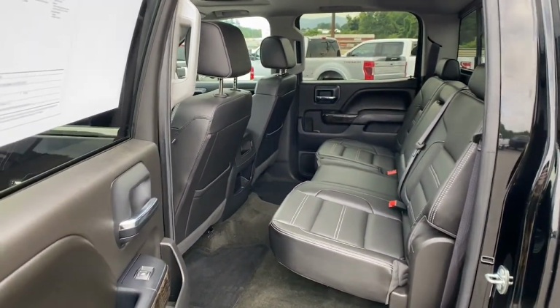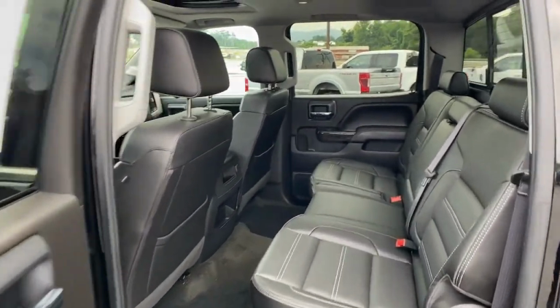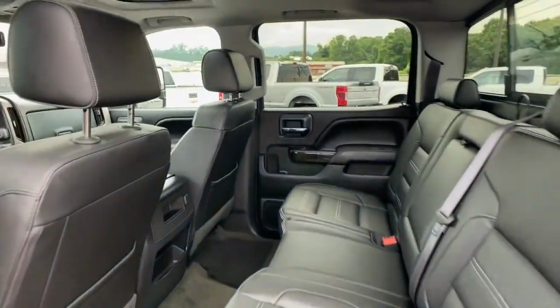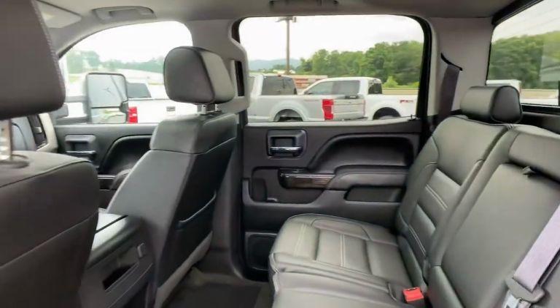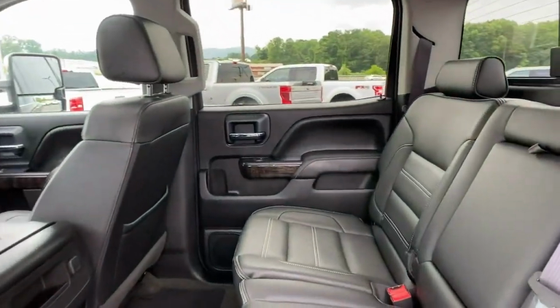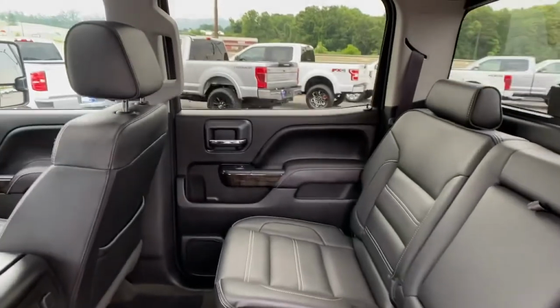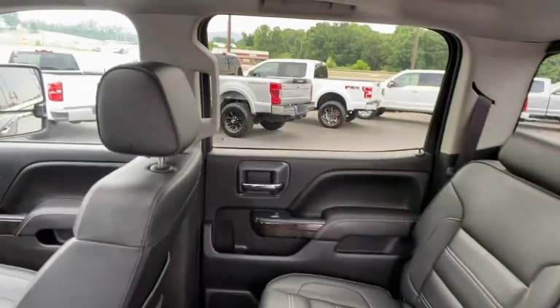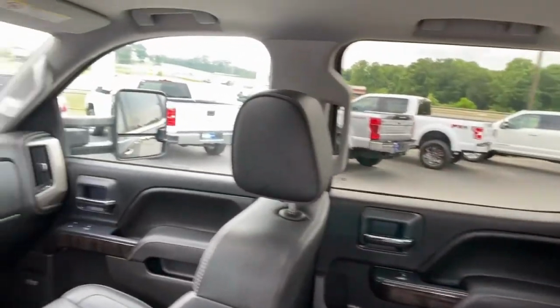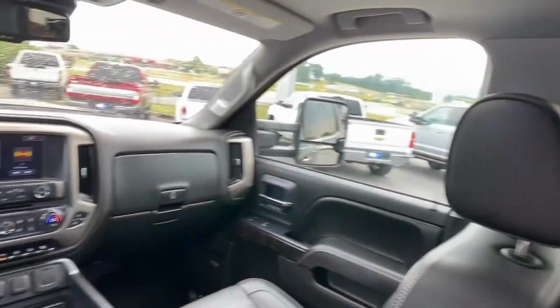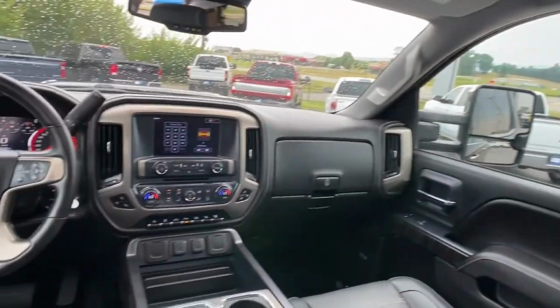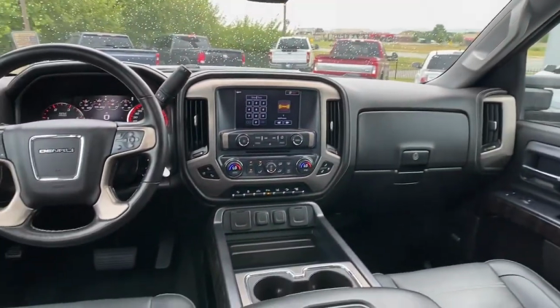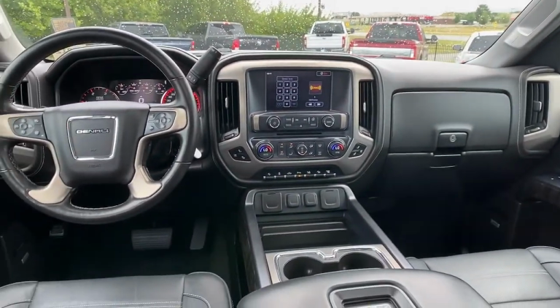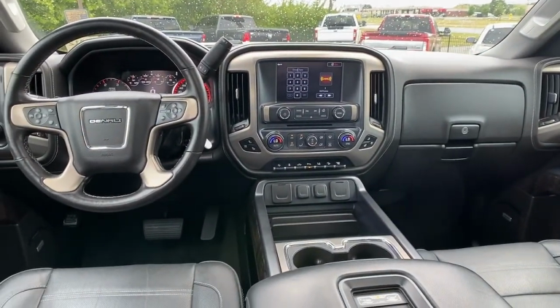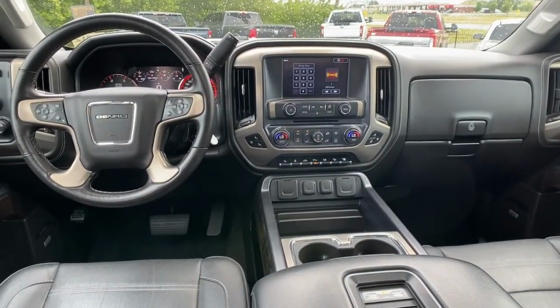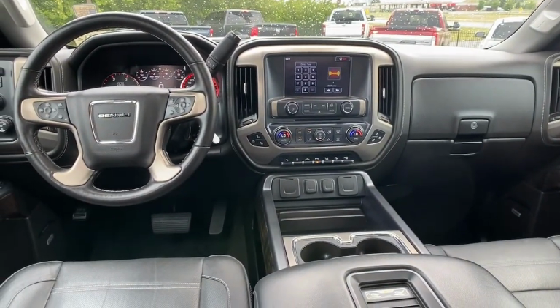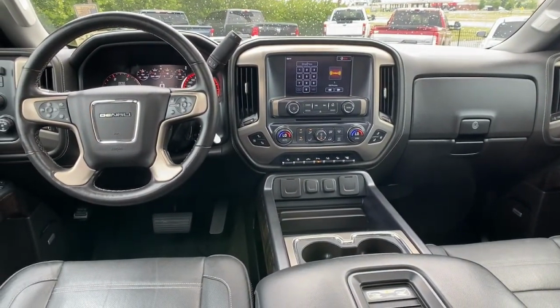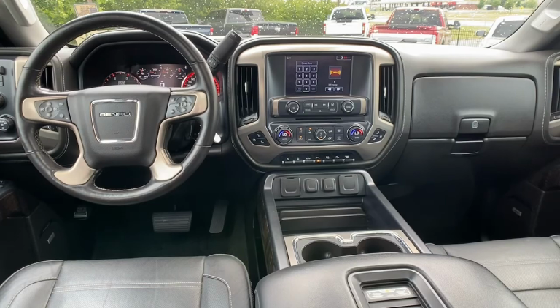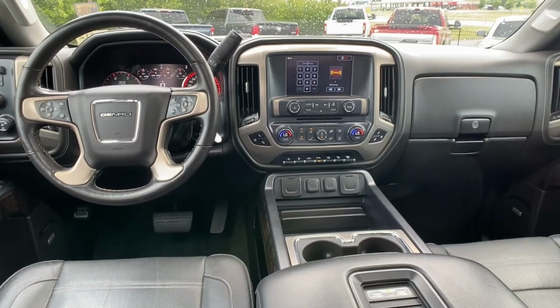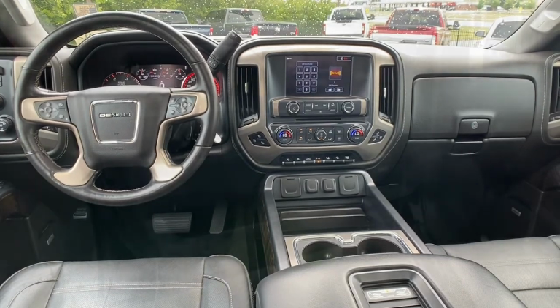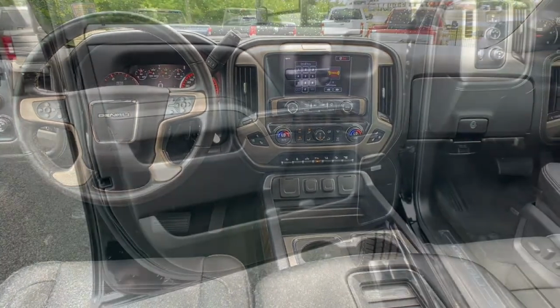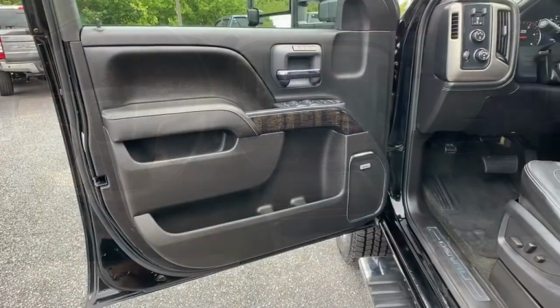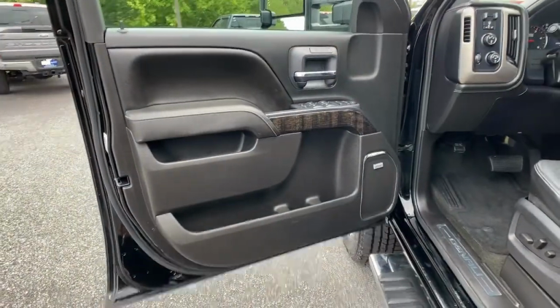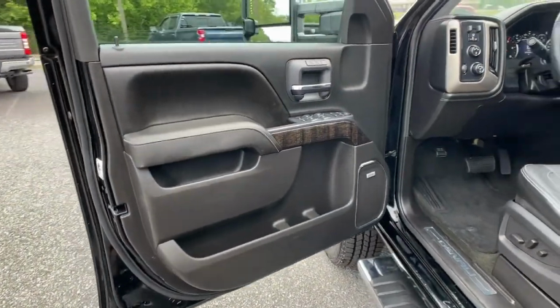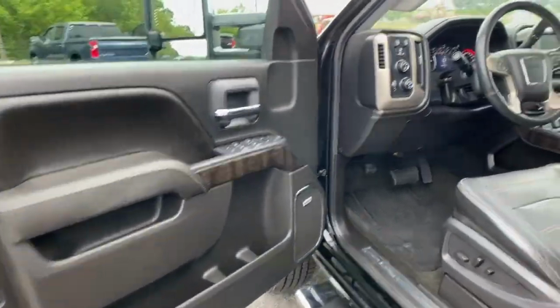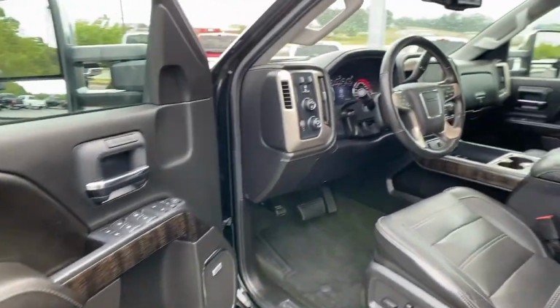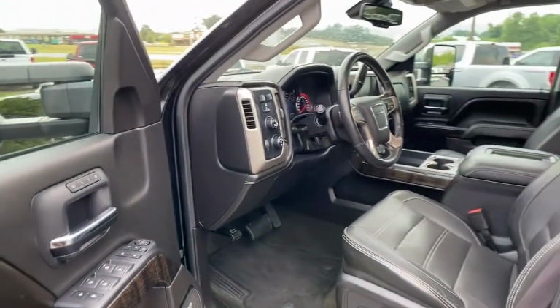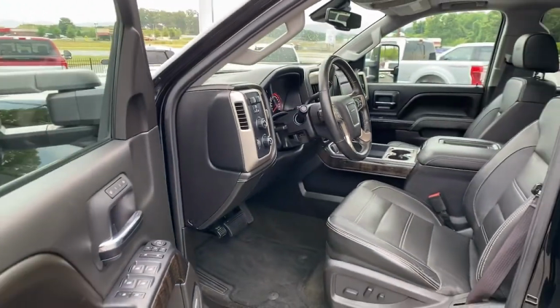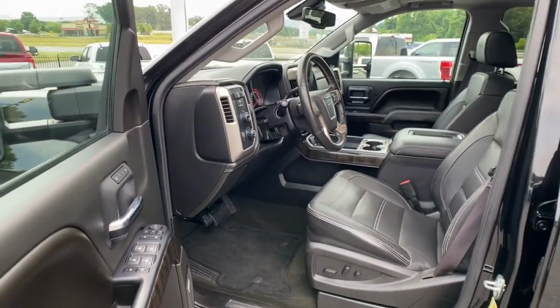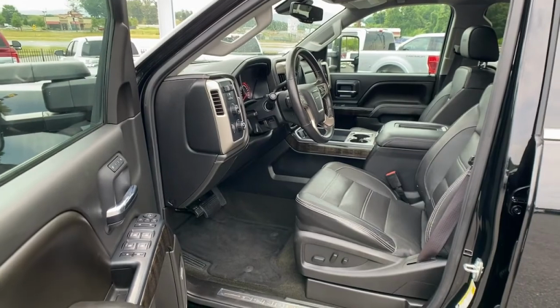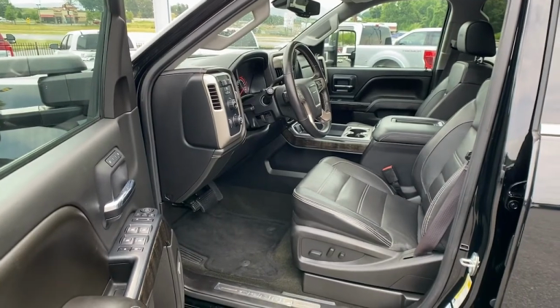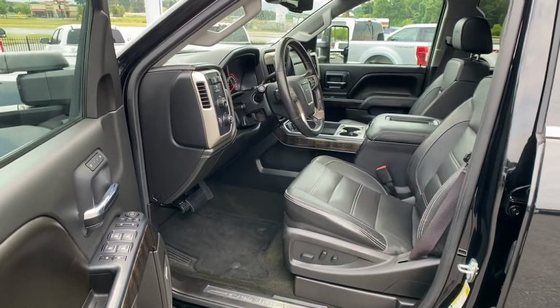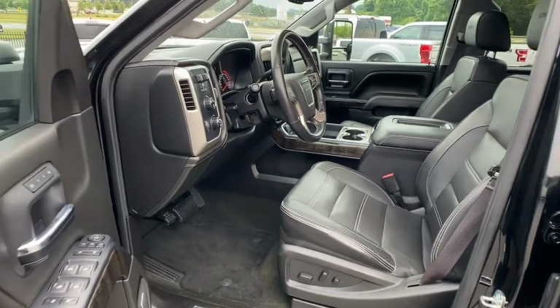Make your dreams come true in this can-do Sierra. Come in for a fun and easy test drive. Our team will make it the best part of your day. Let's do it.